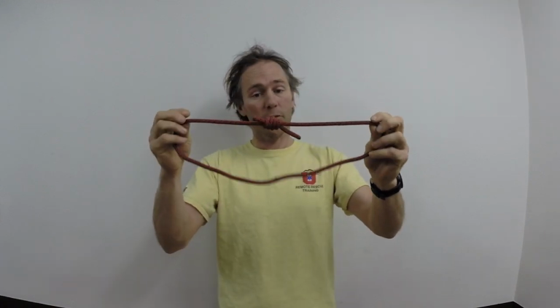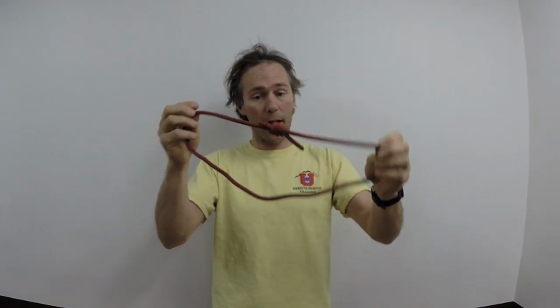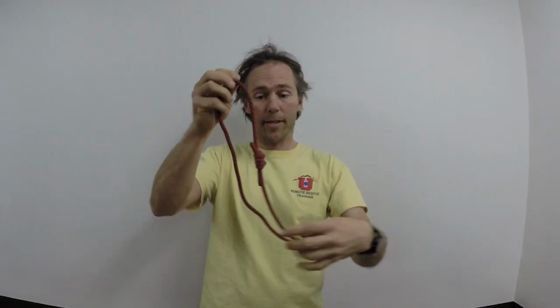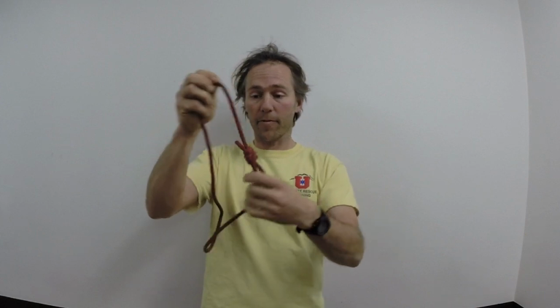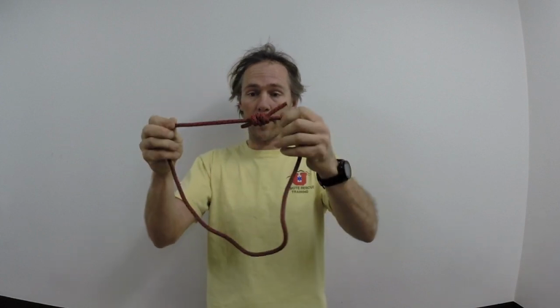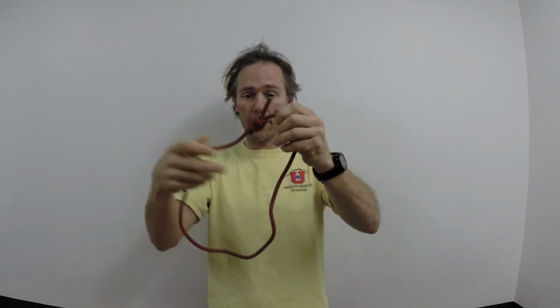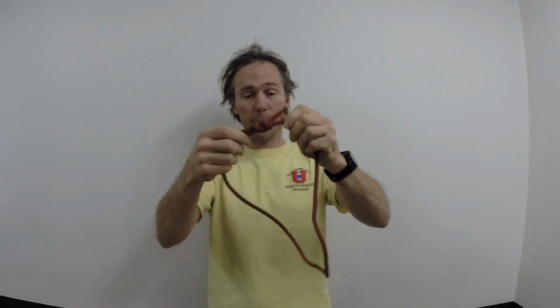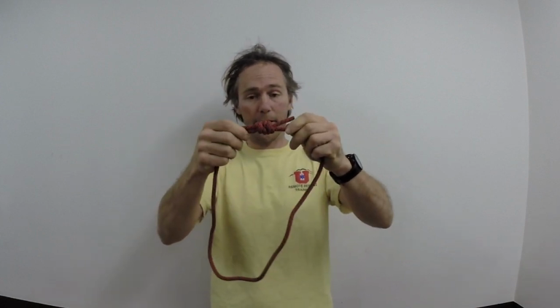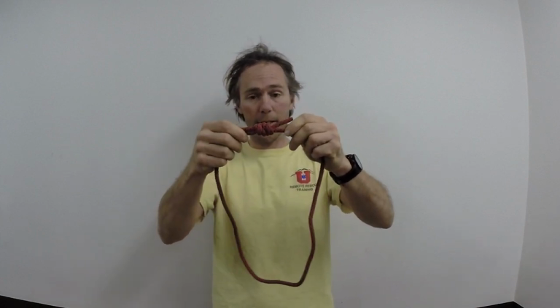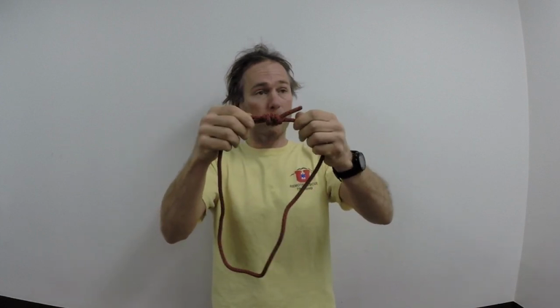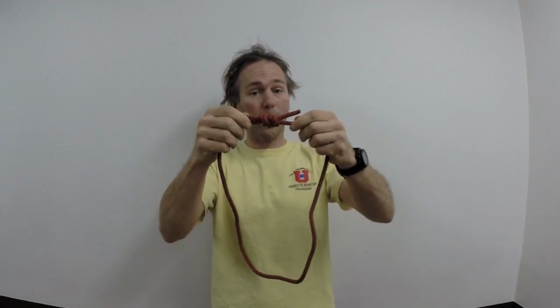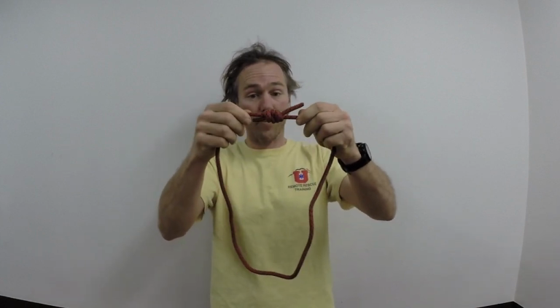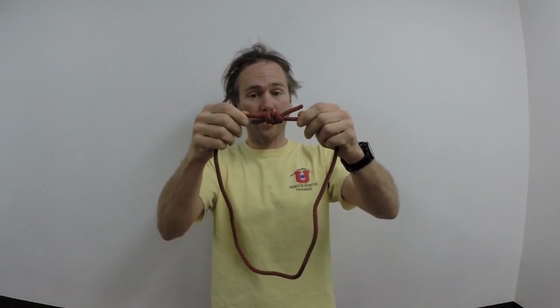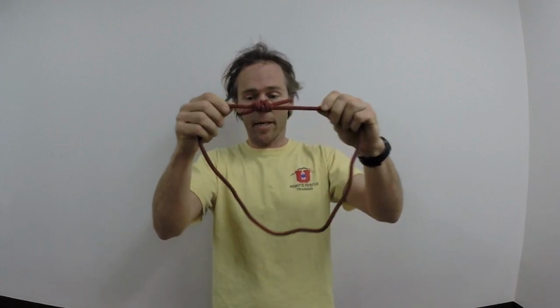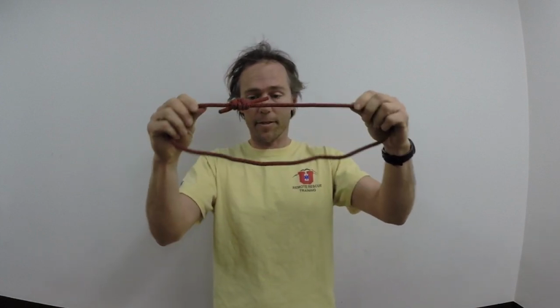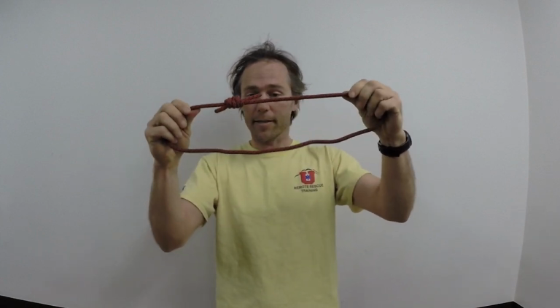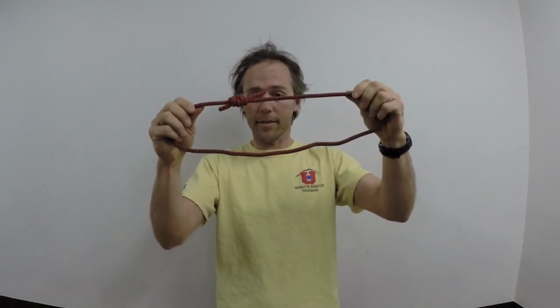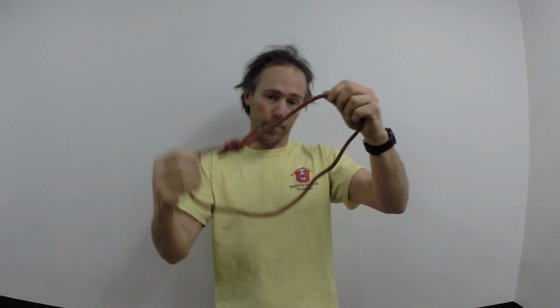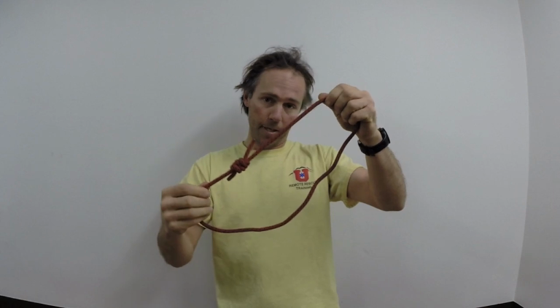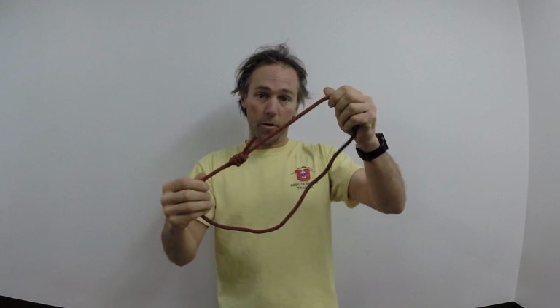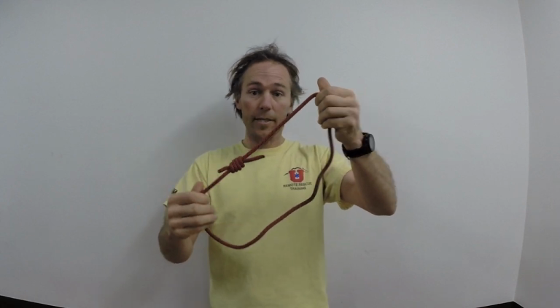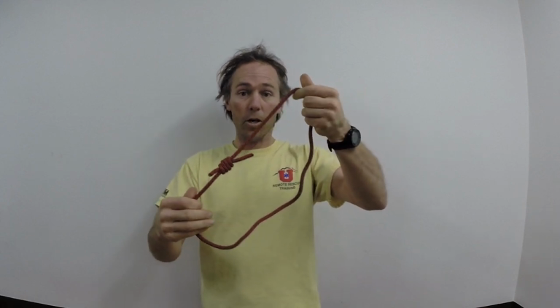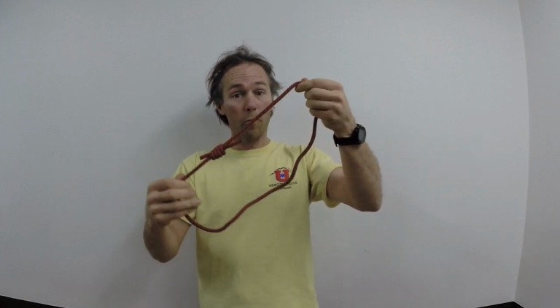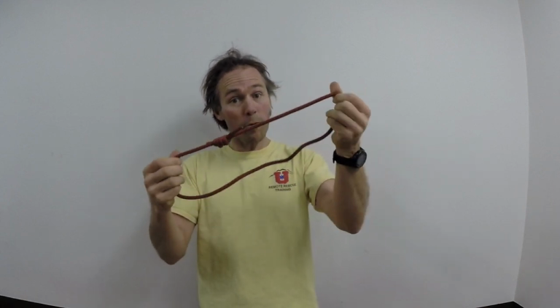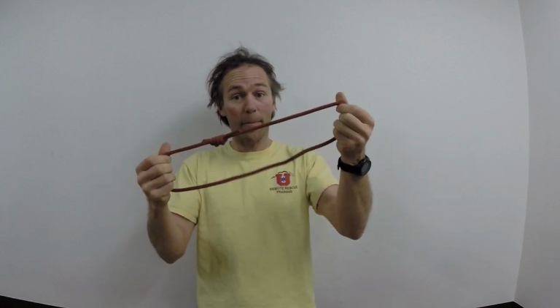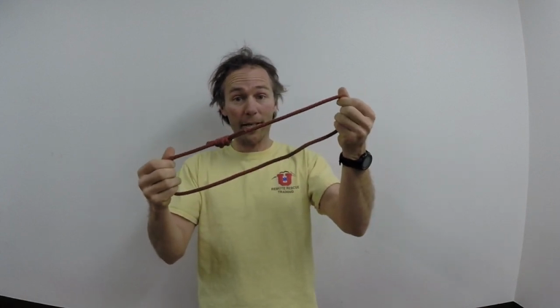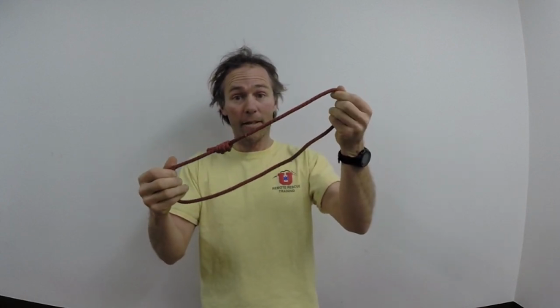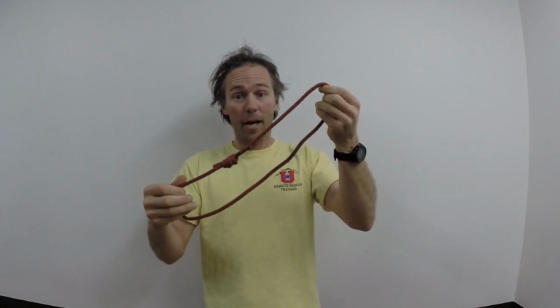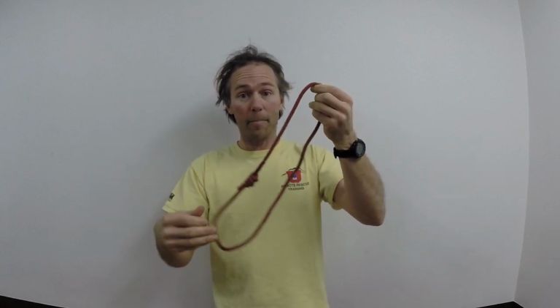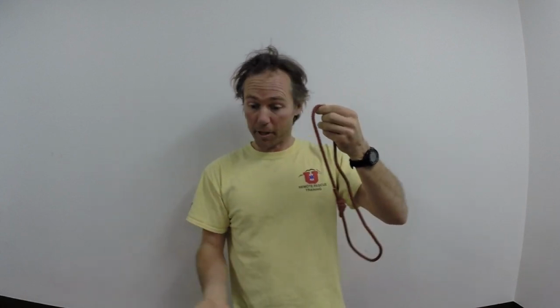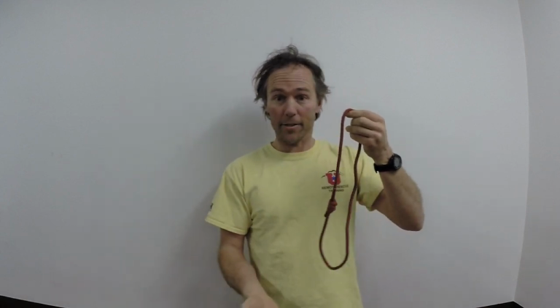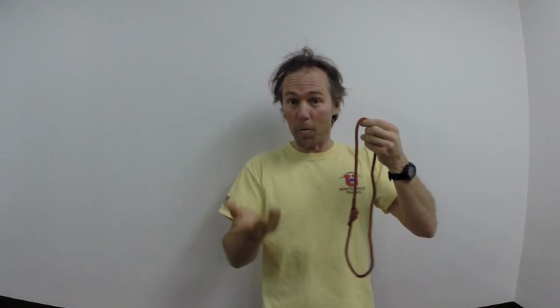I've tied my double fisherman's to make this into a loop. So this is going to go around something, such as a rope.